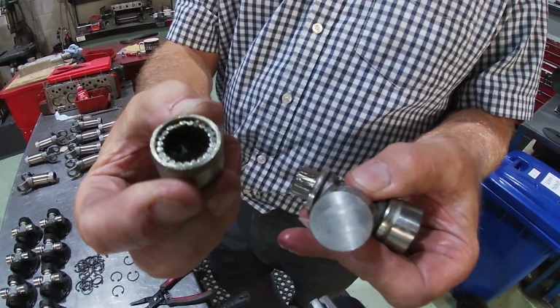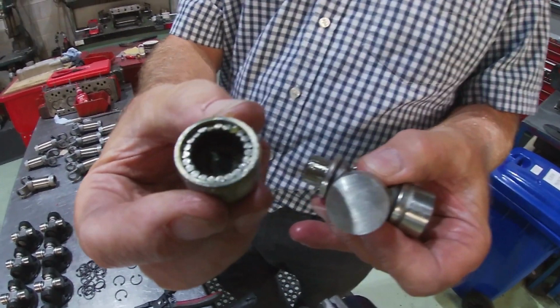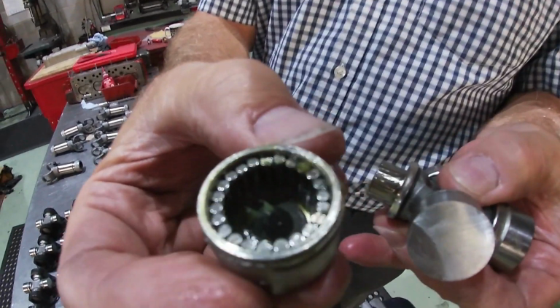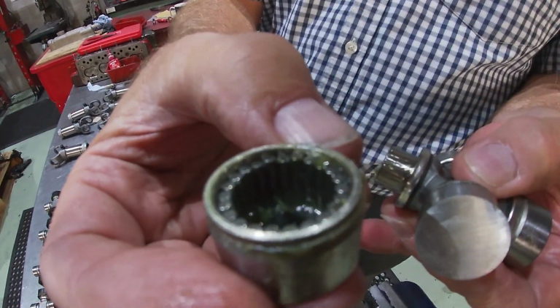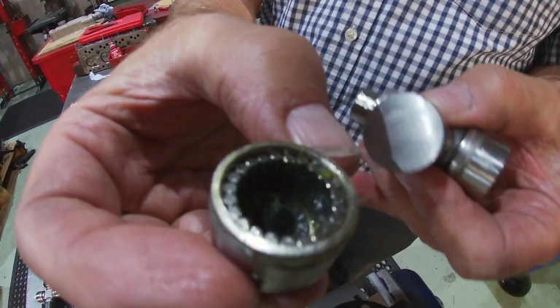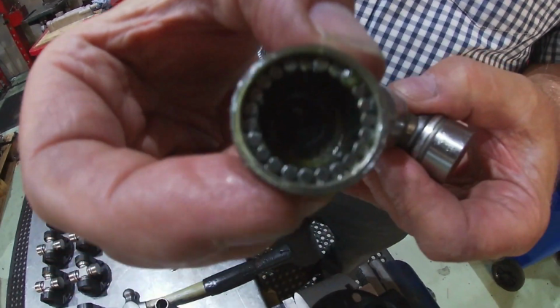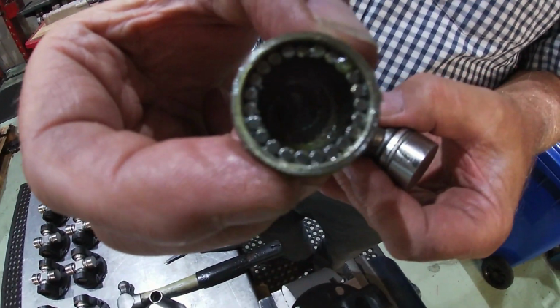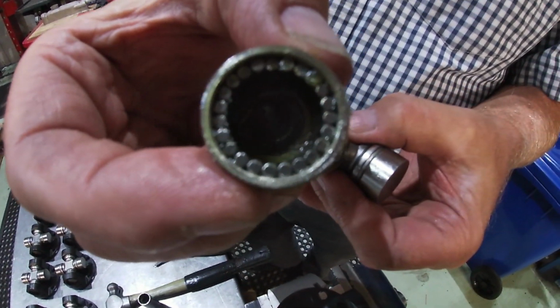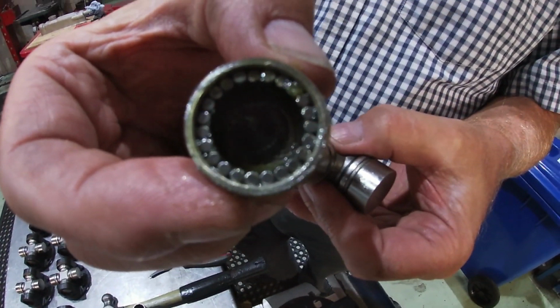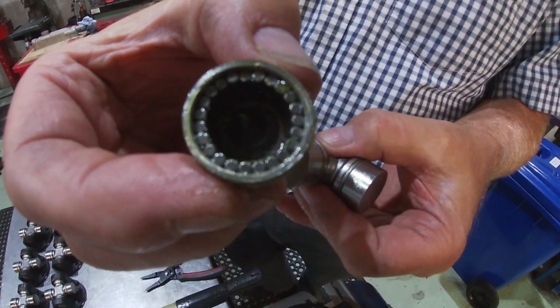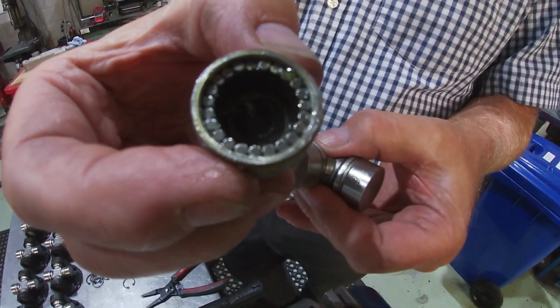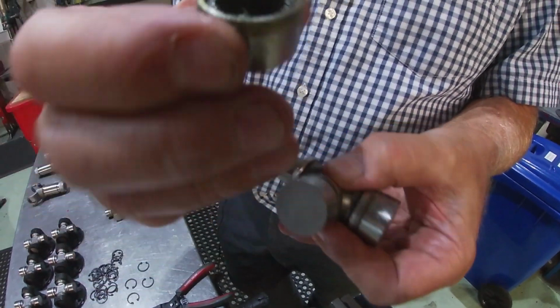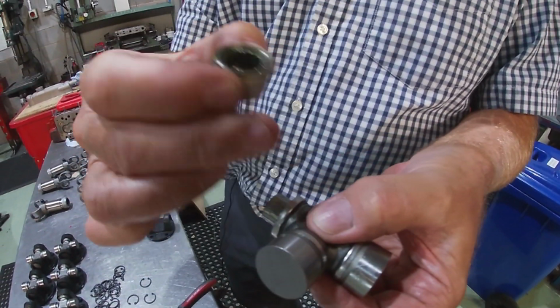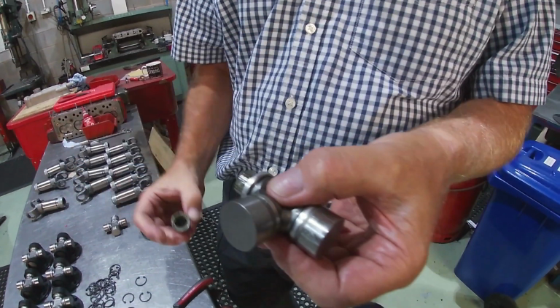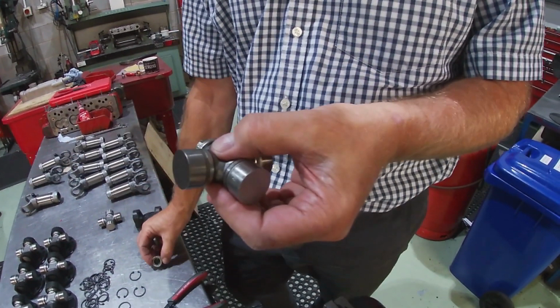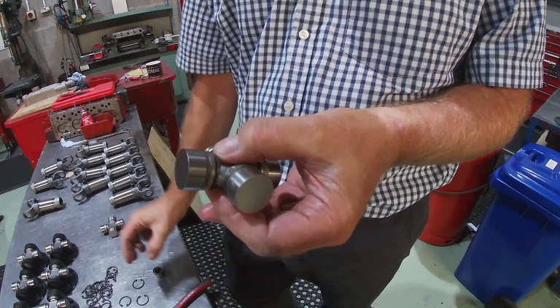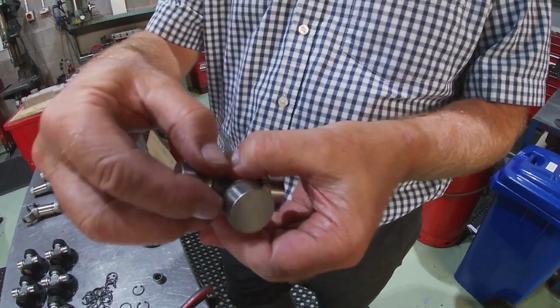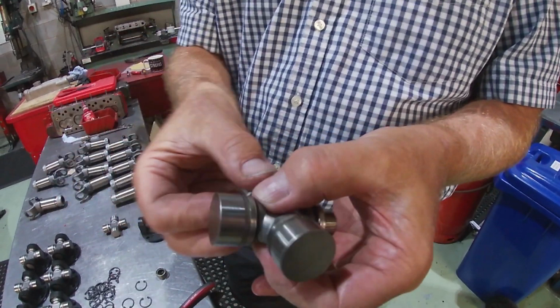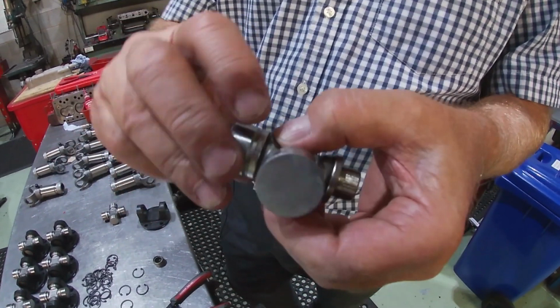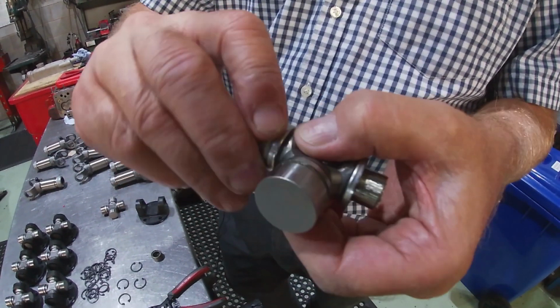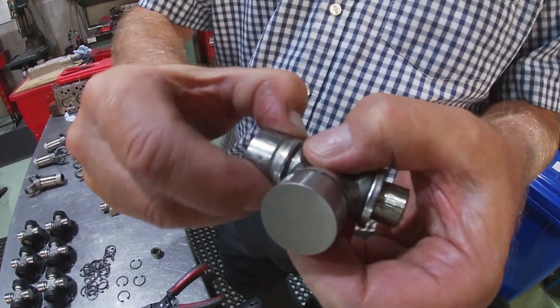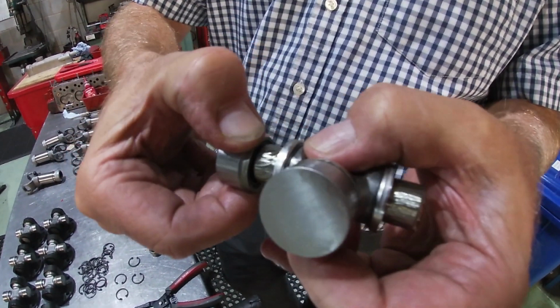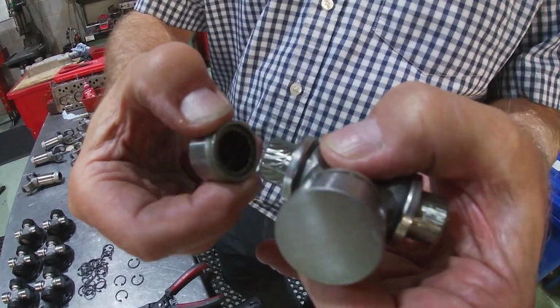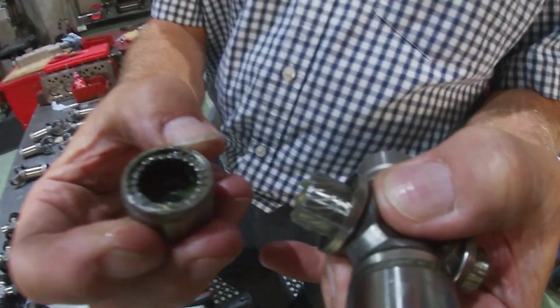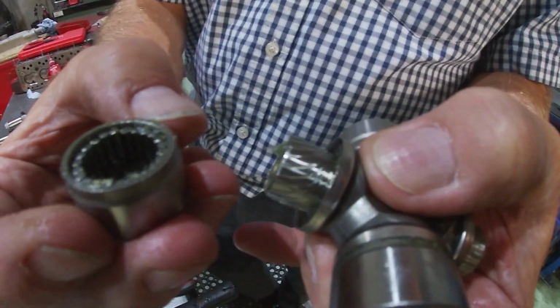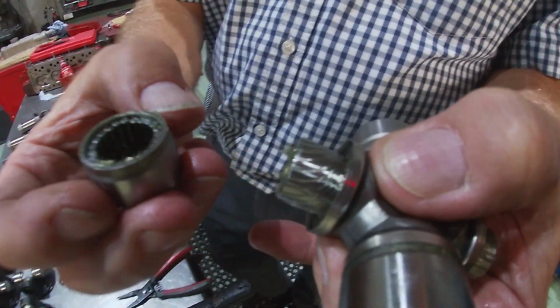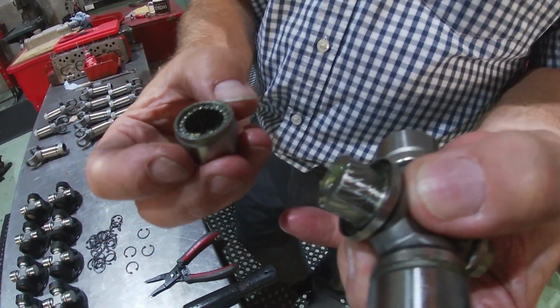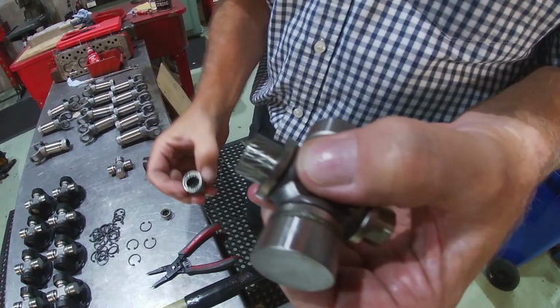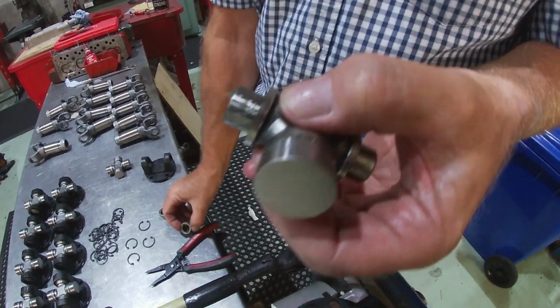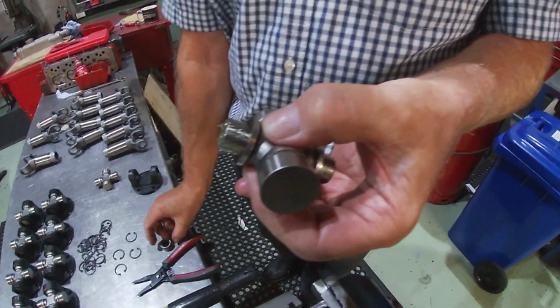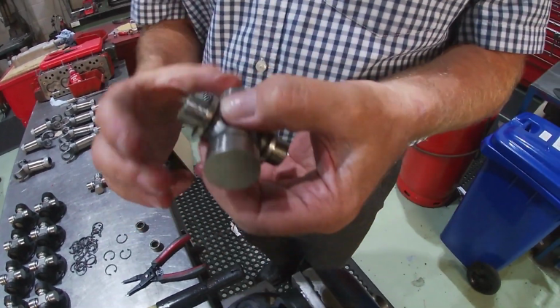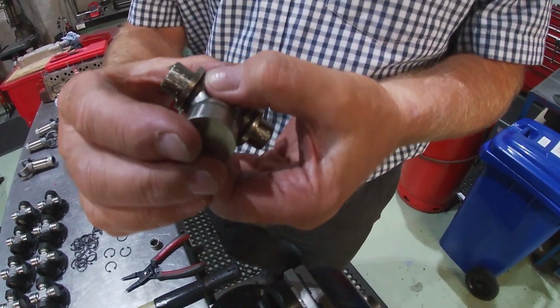You'll see the rollers inside and also it's got a little black thrust block in the bottom. So take one off one side, spin it around, spin the one off the other side, keep the rollers in place.